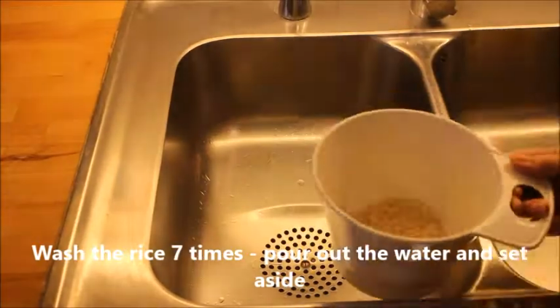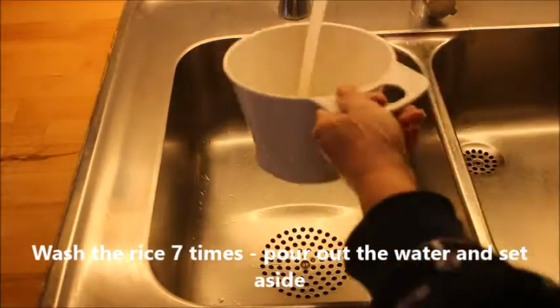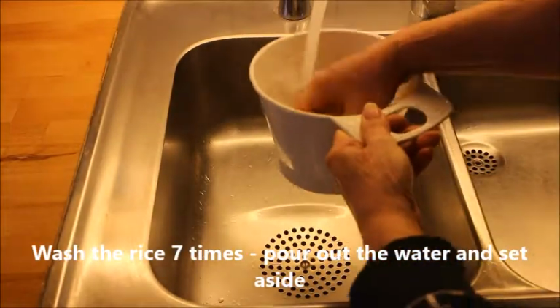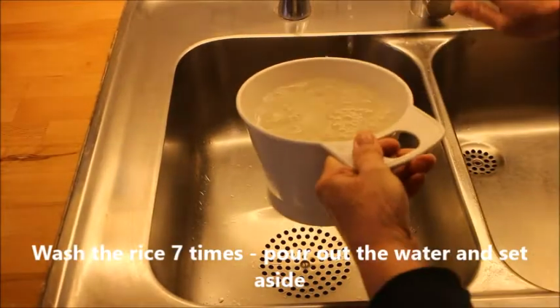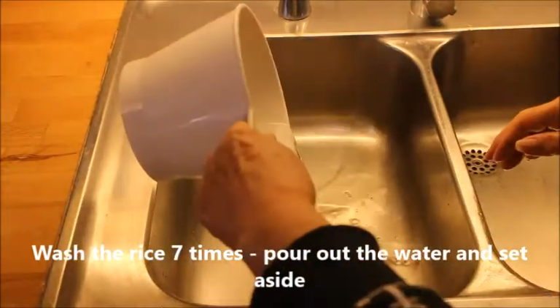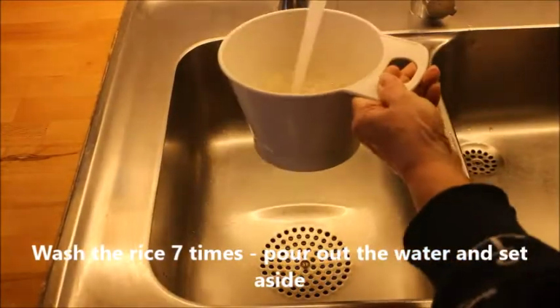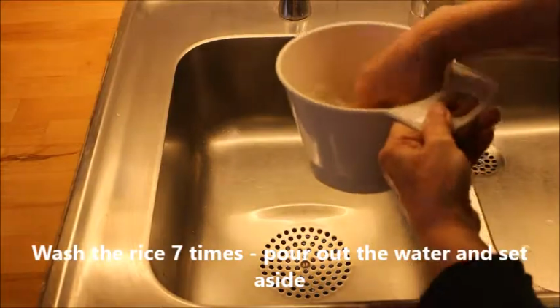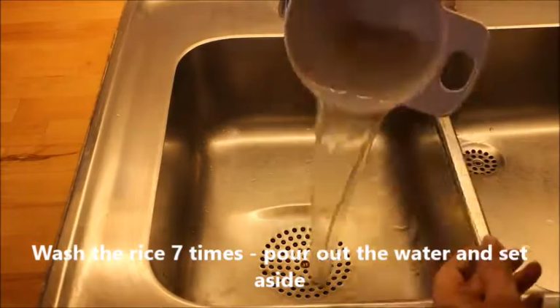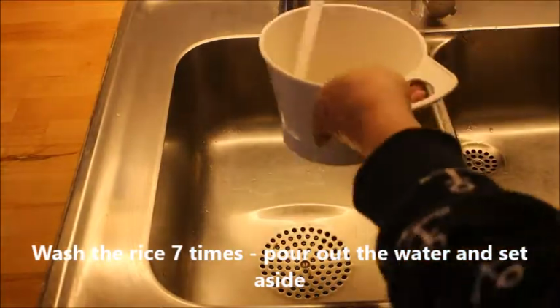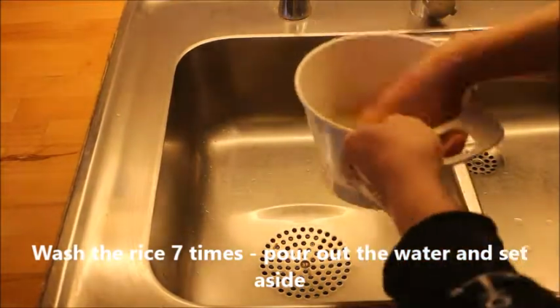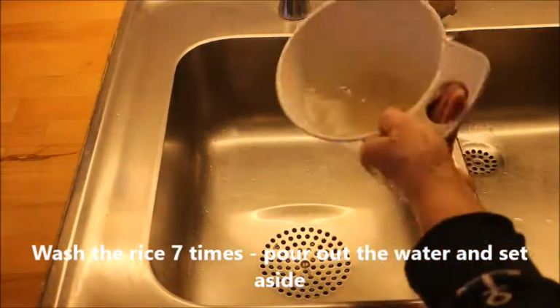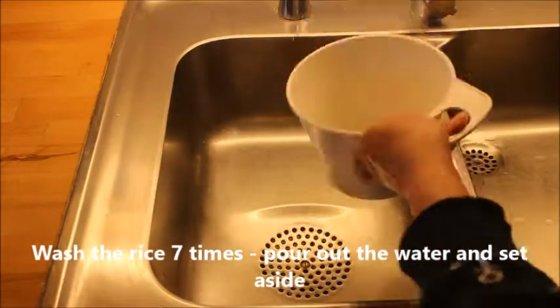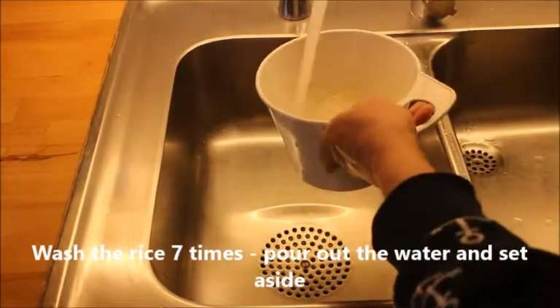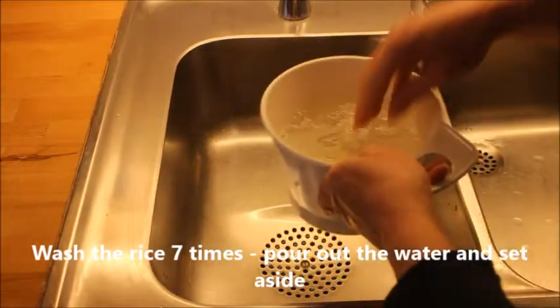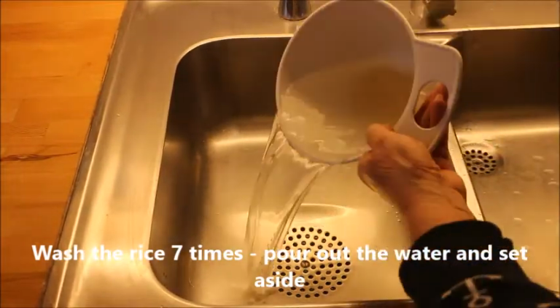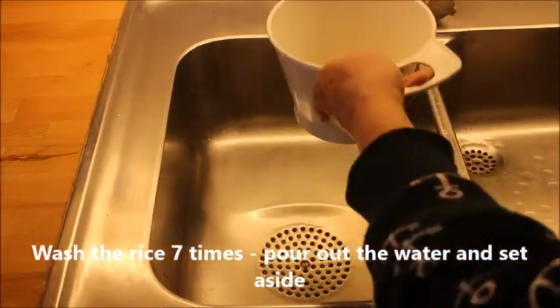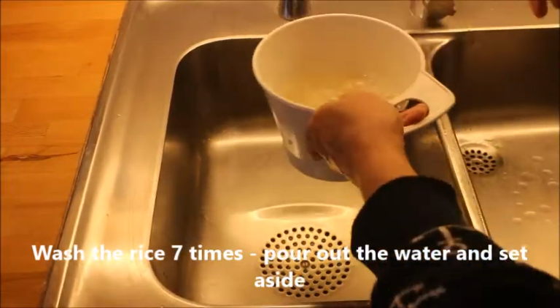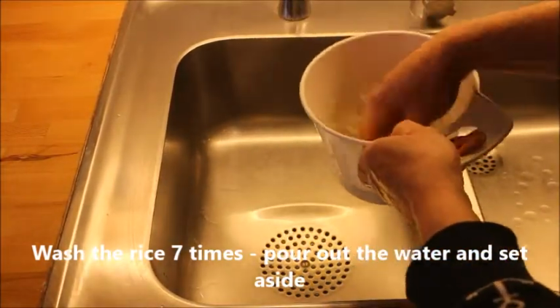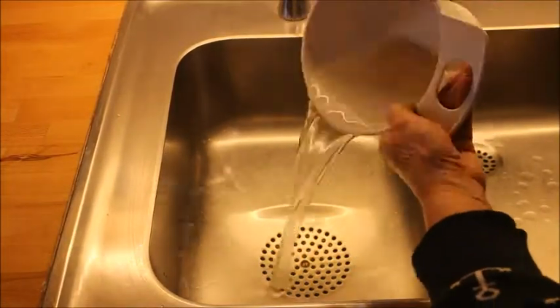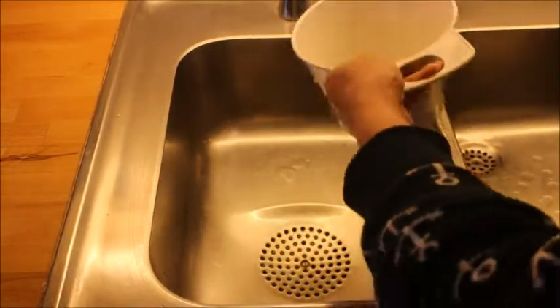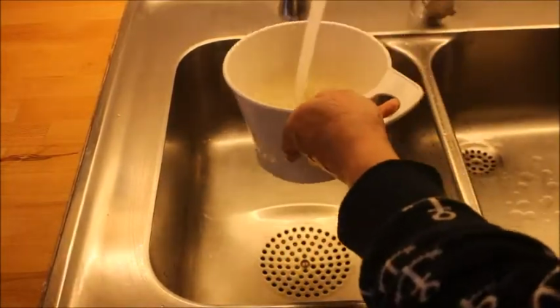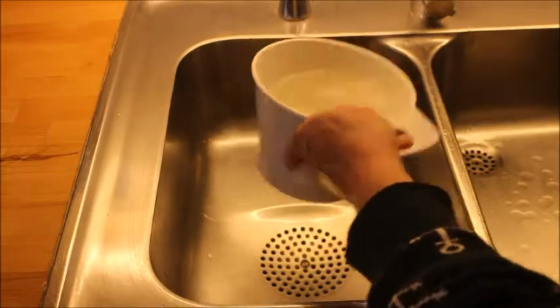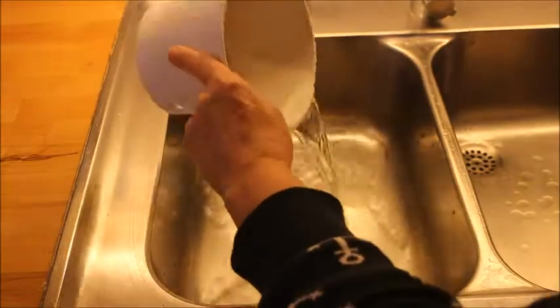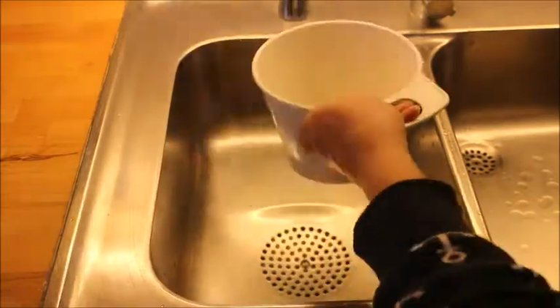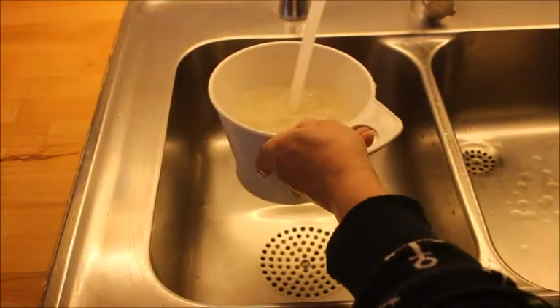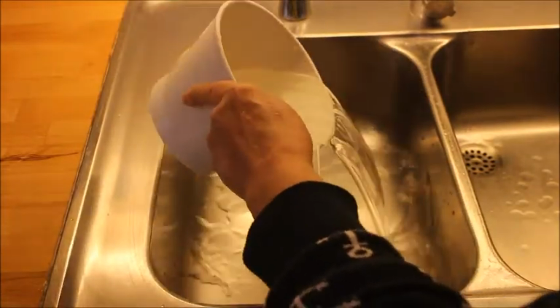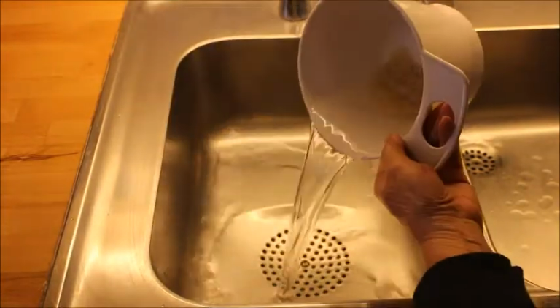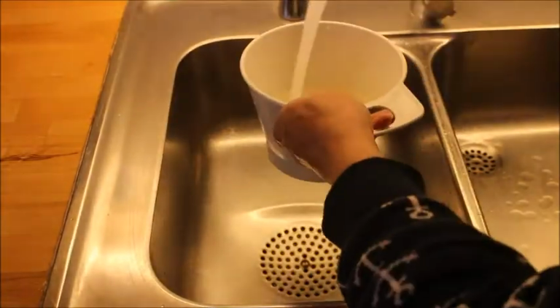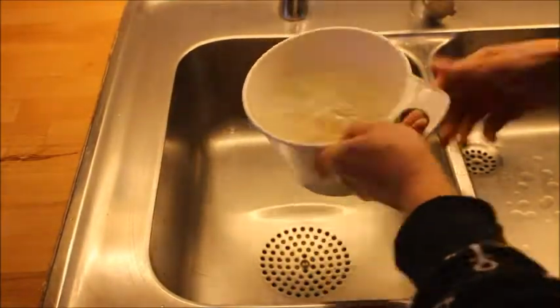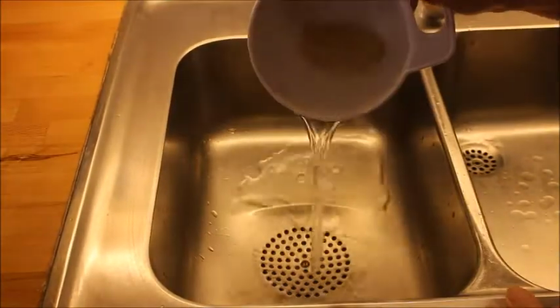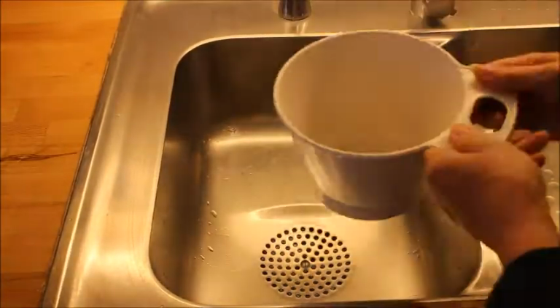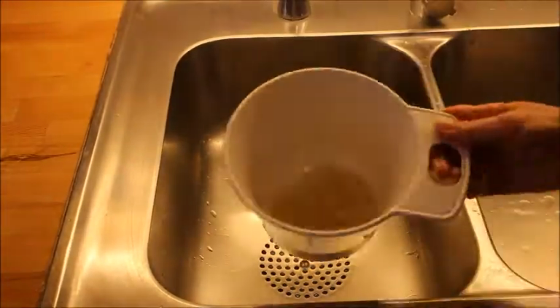You start by washing the rice seven times, pouring out the water after each time, and after the seventh time you set it aside.